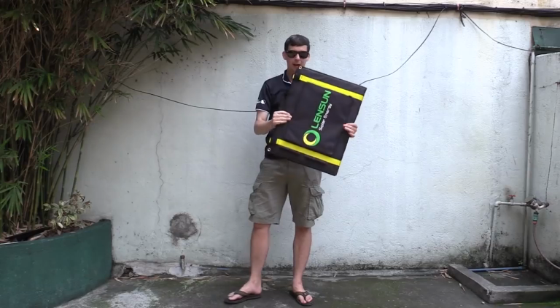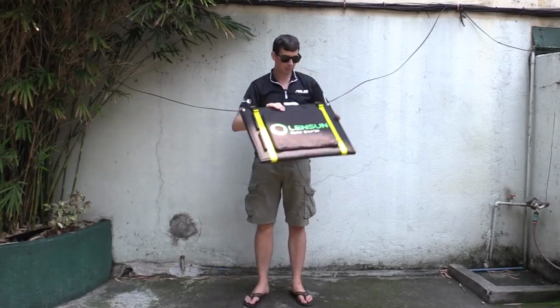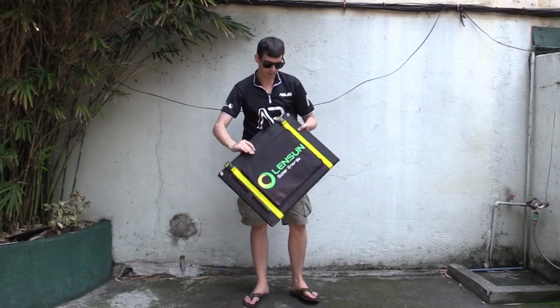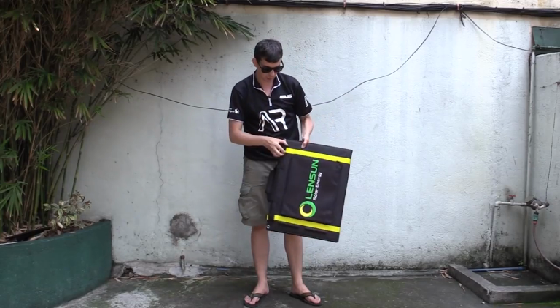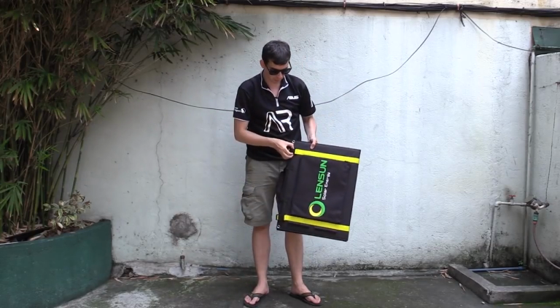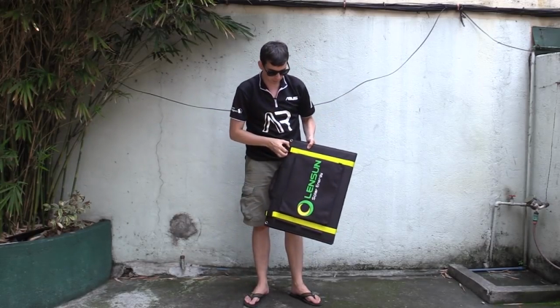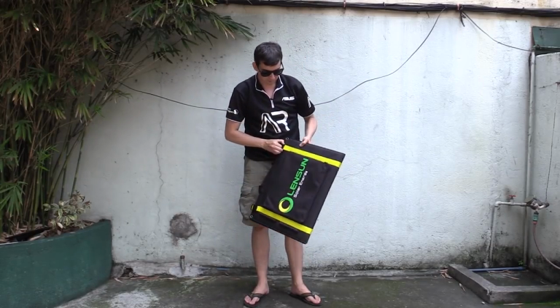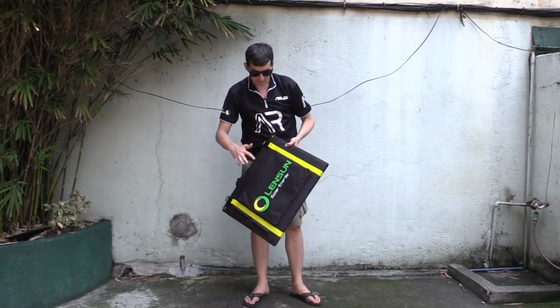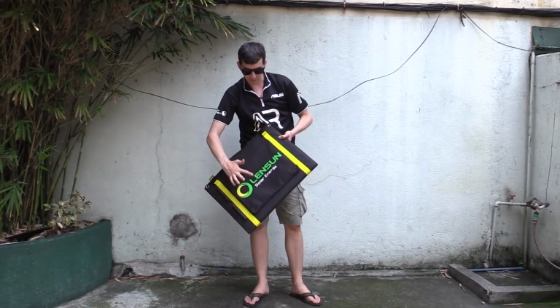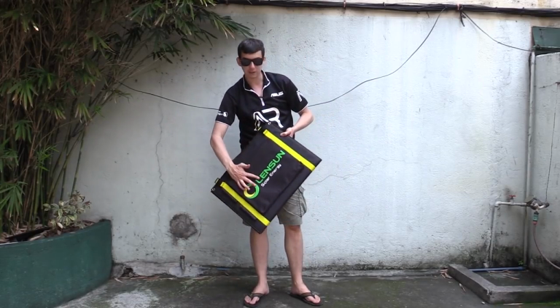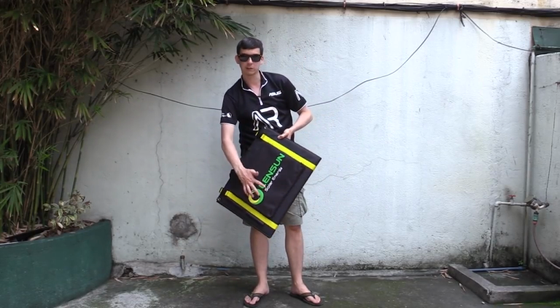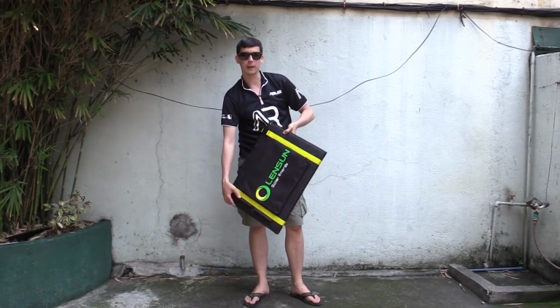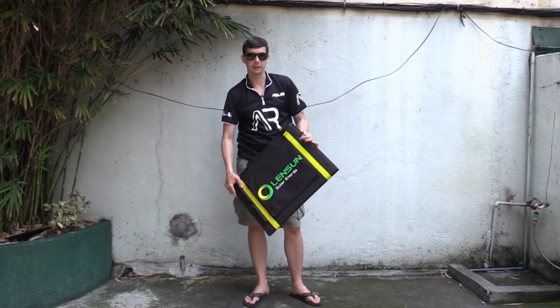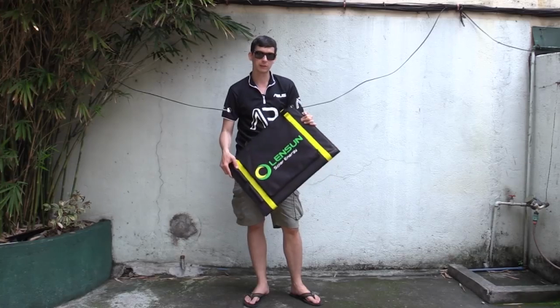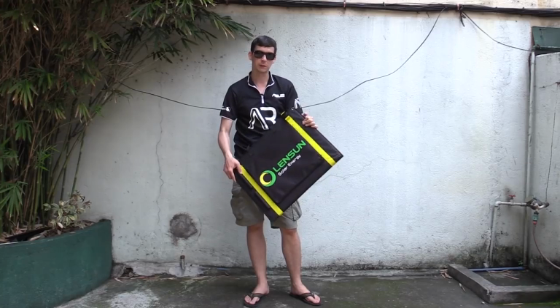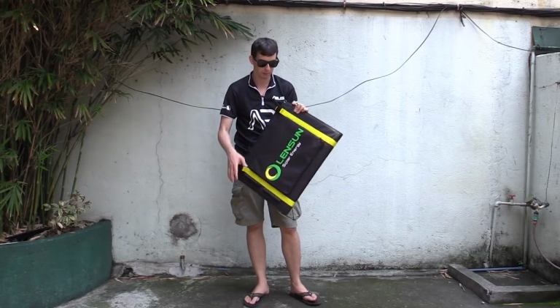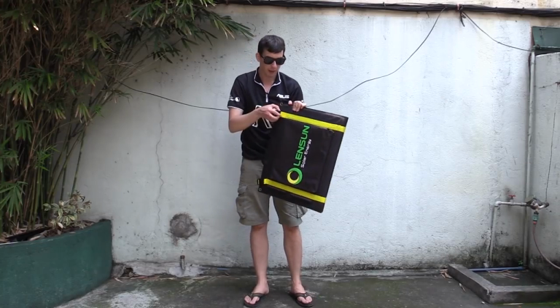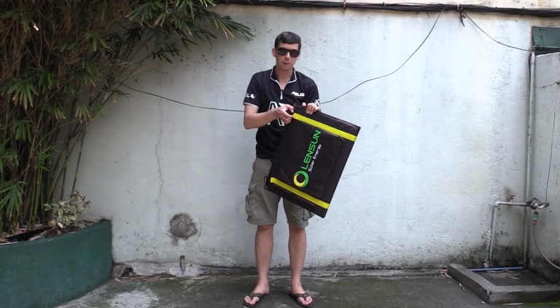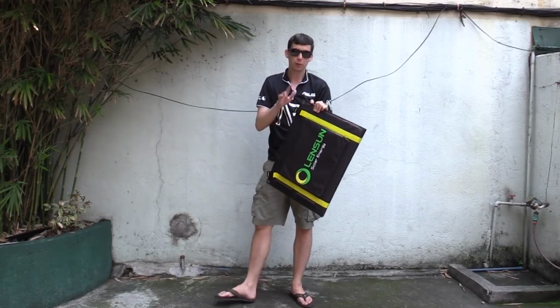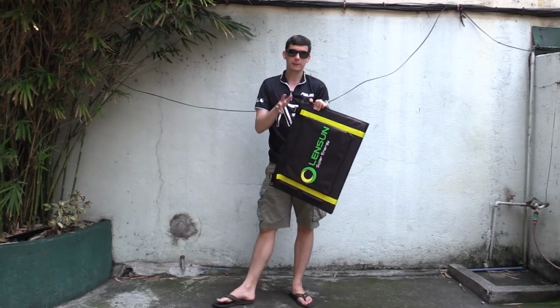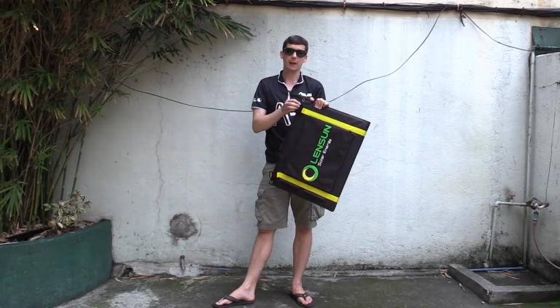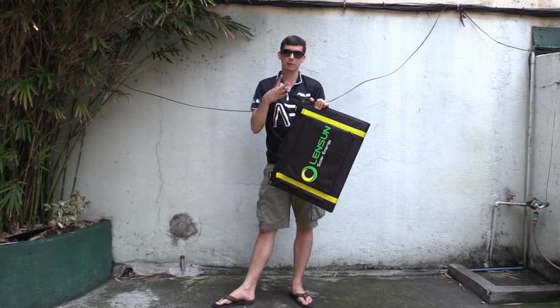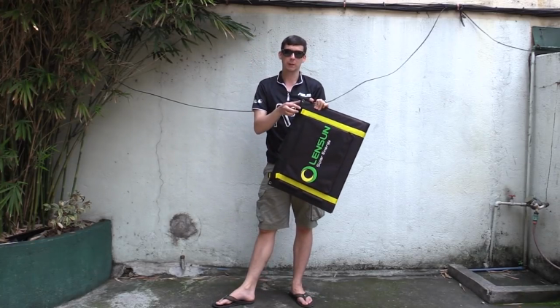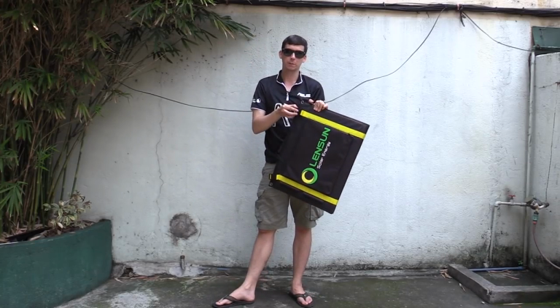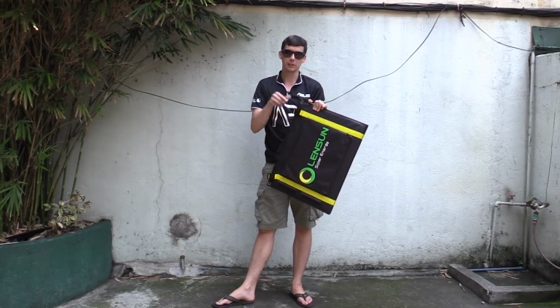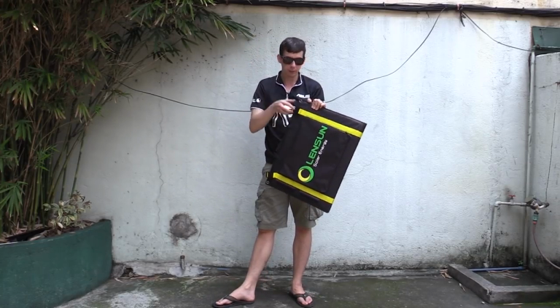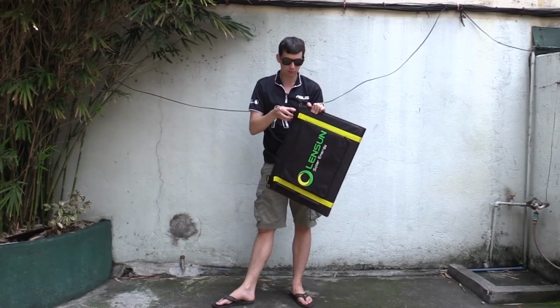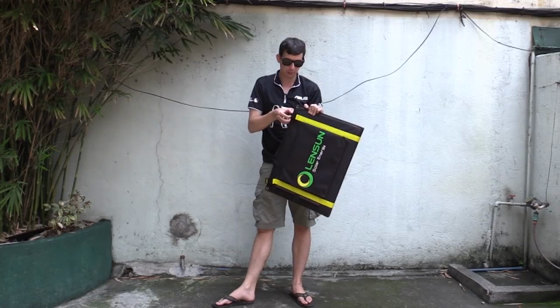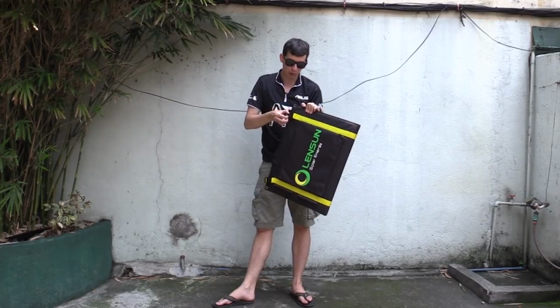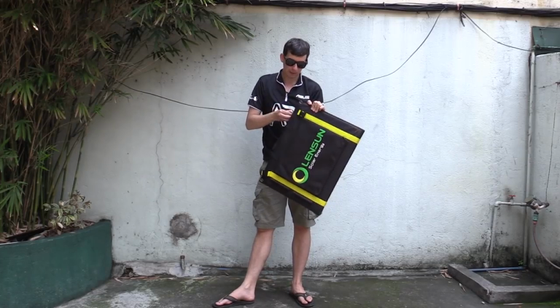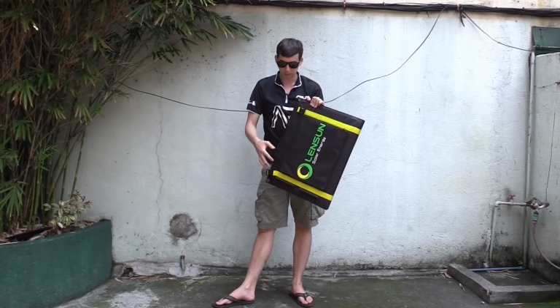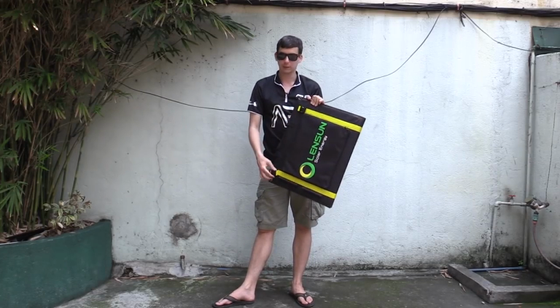Let me open it up and show you it before we go too far. This is from Lensun Solar Energy, and this was sent to me for review. If you want pricing and information about where you can buy it, check the video description down below. But let's talk about this thing.